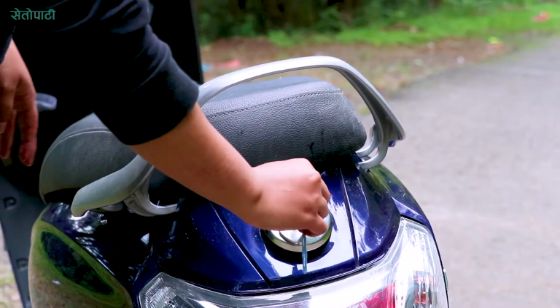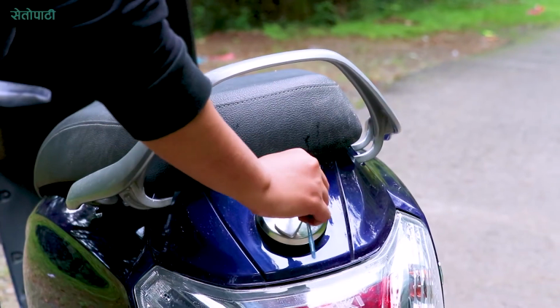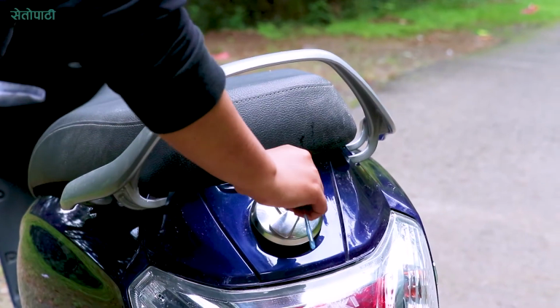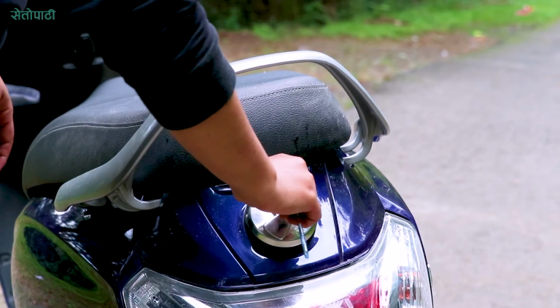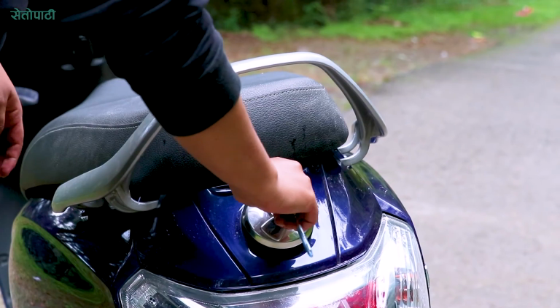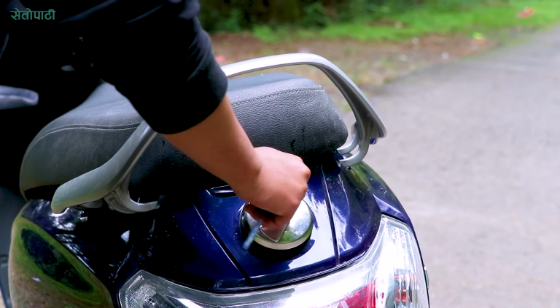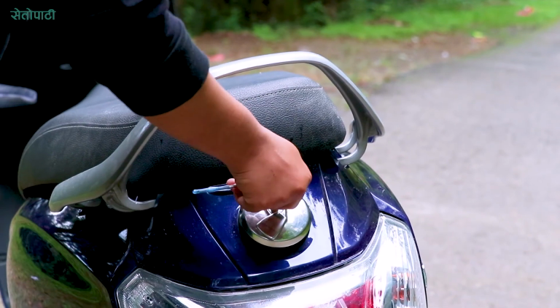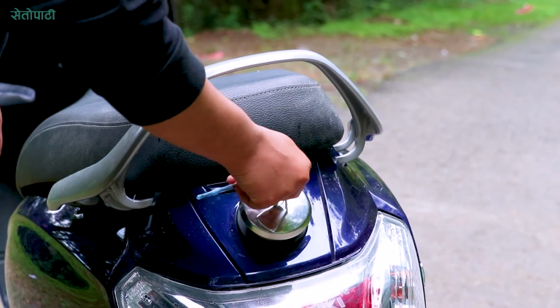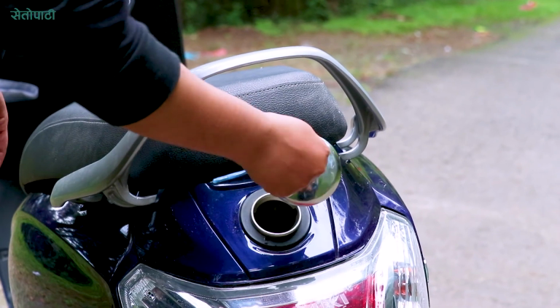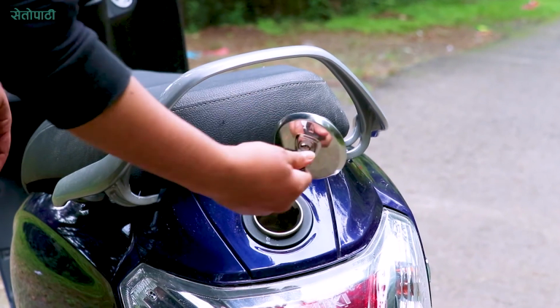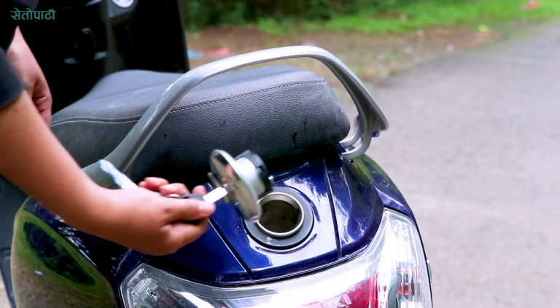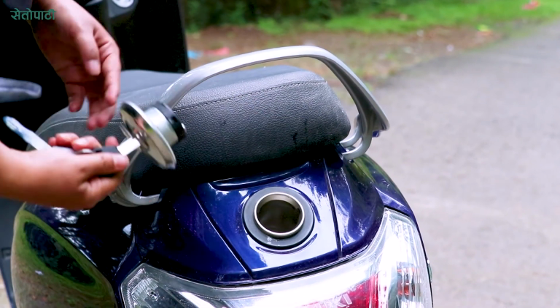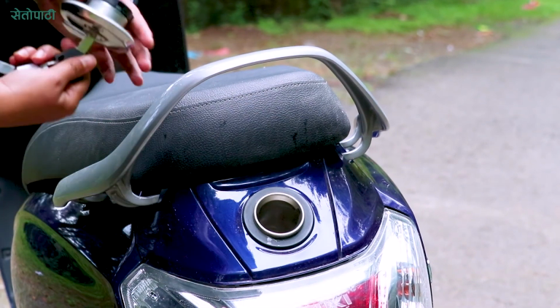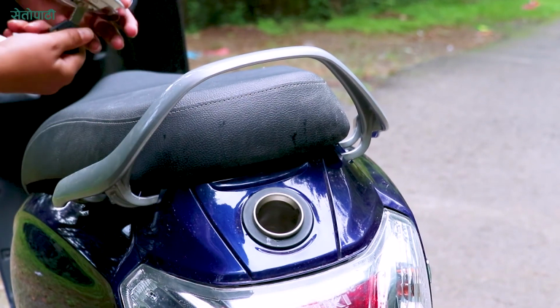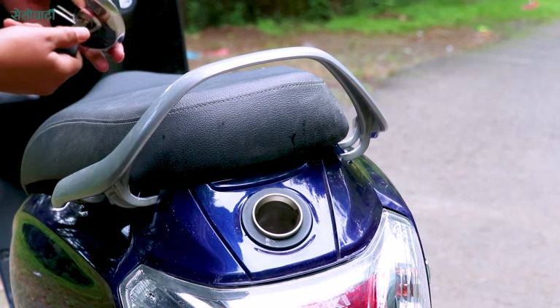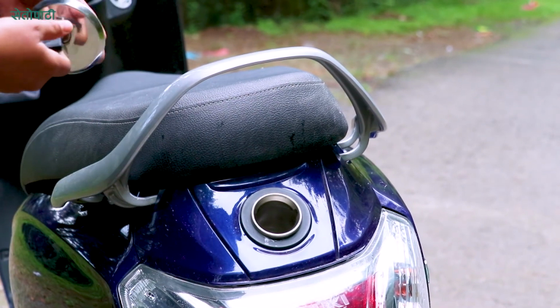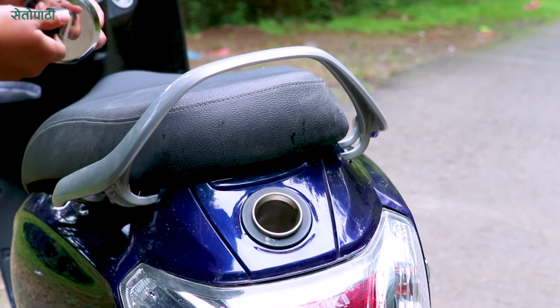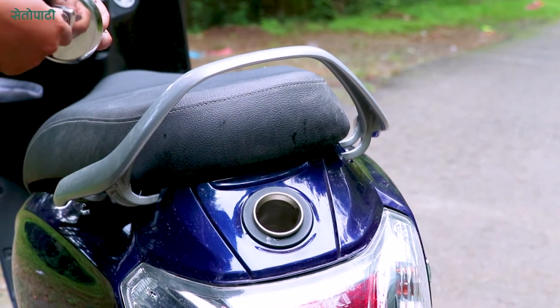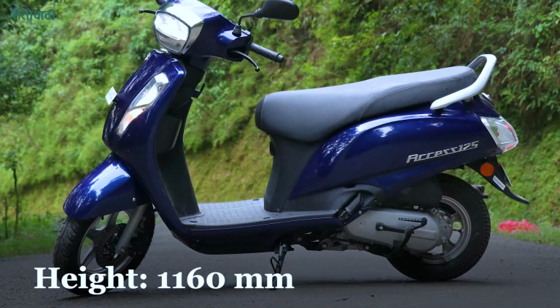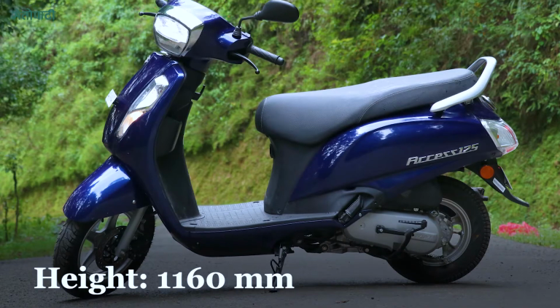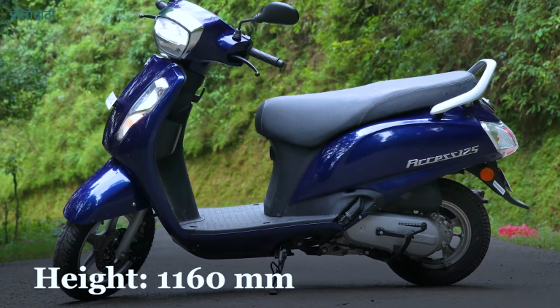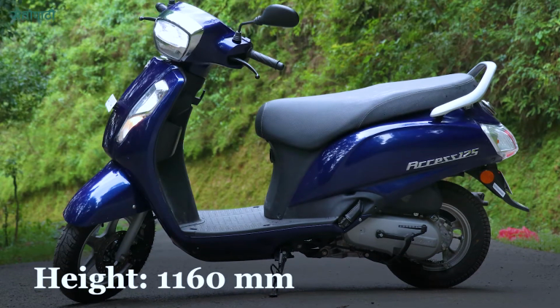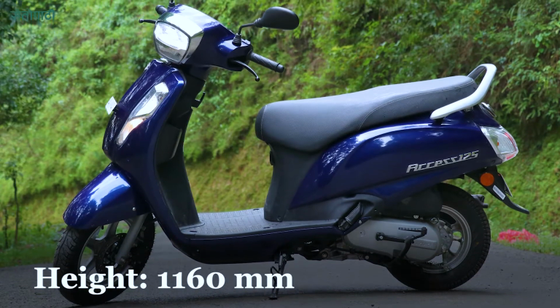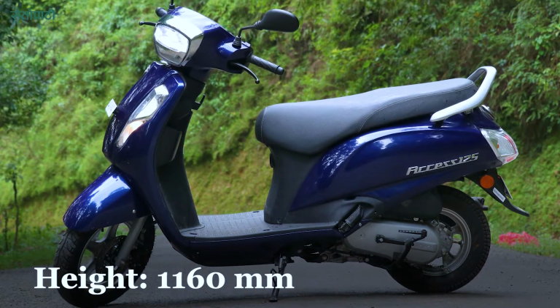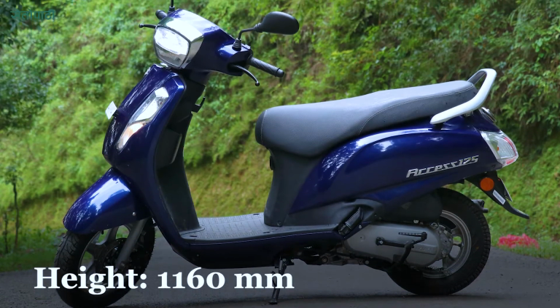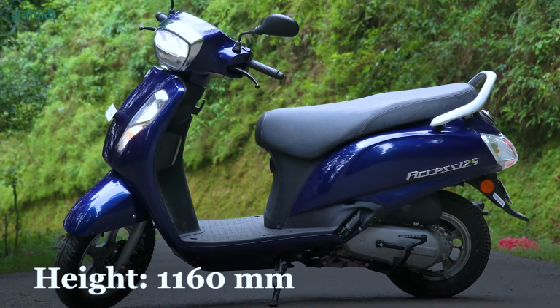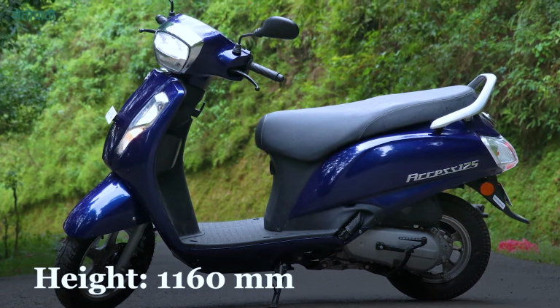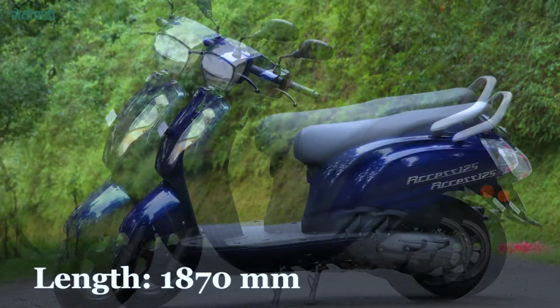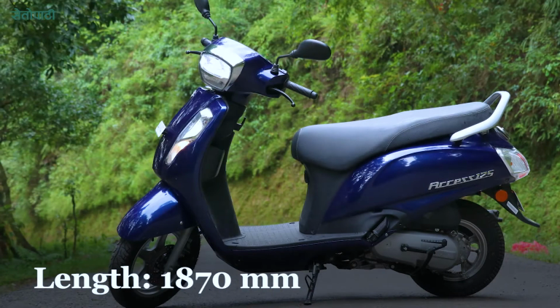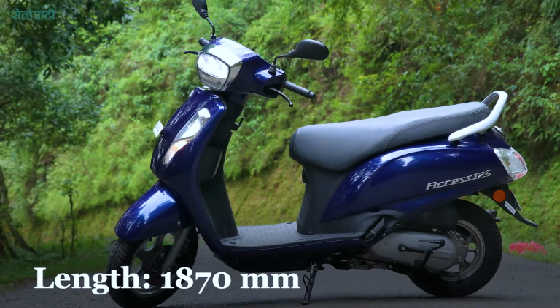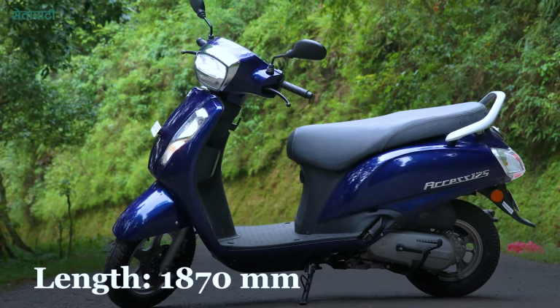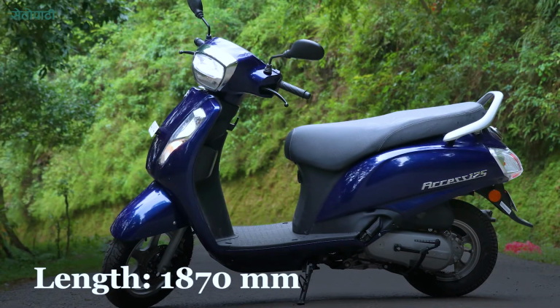We have the Suzuki Access 125 BS6, which is a very popular scooter from a very popular company.